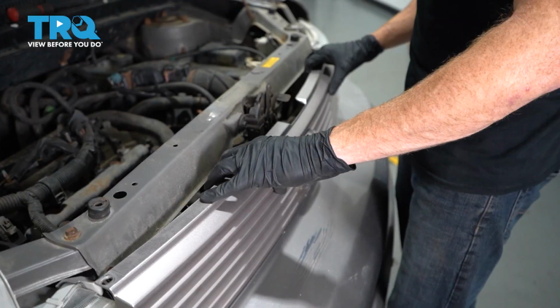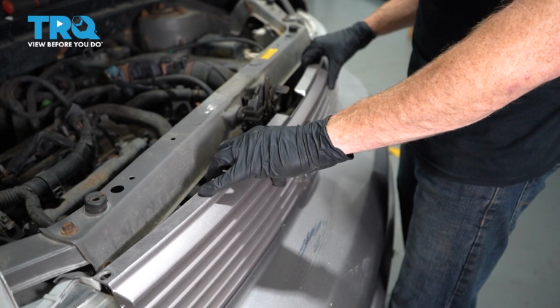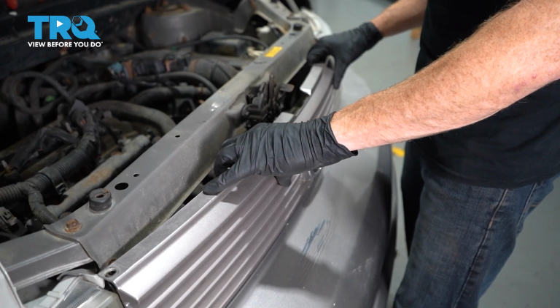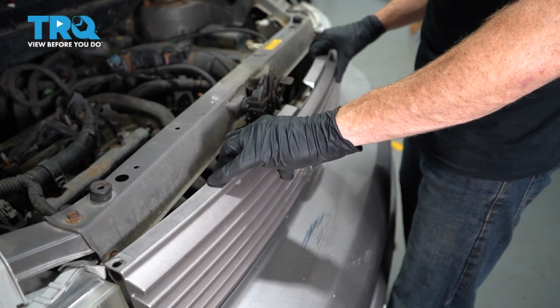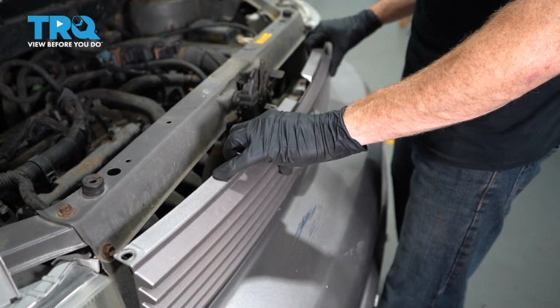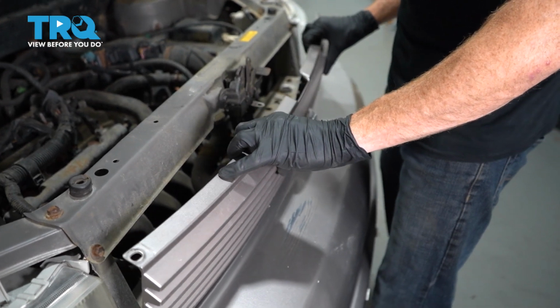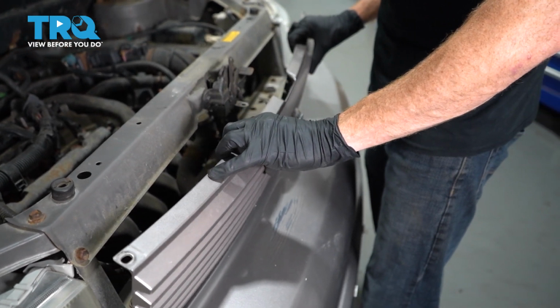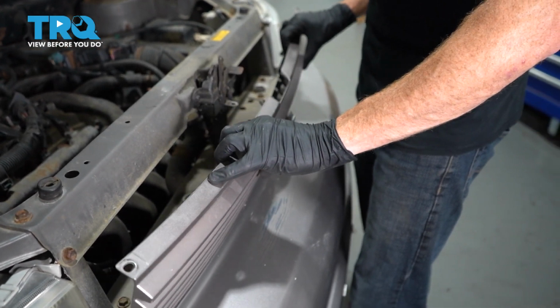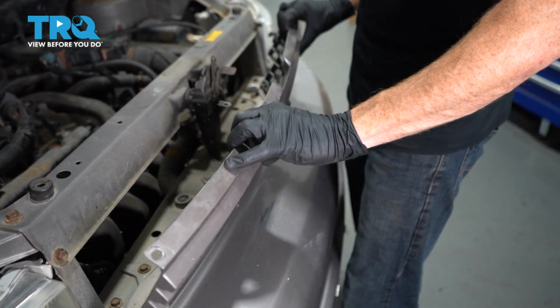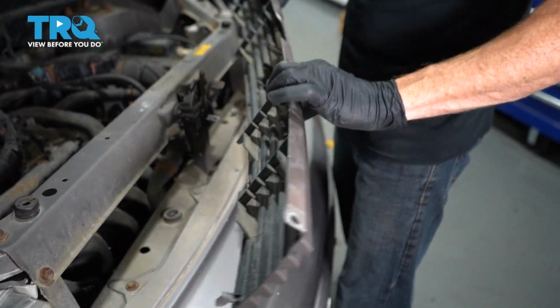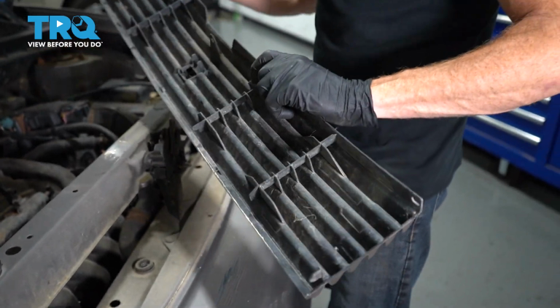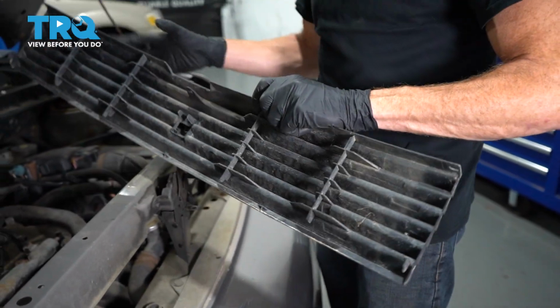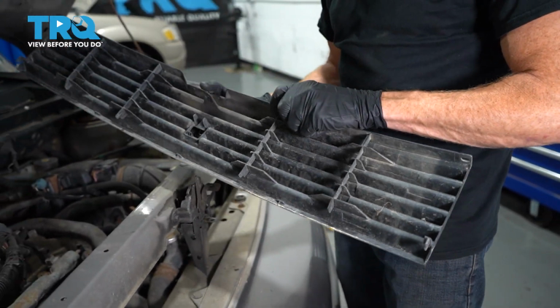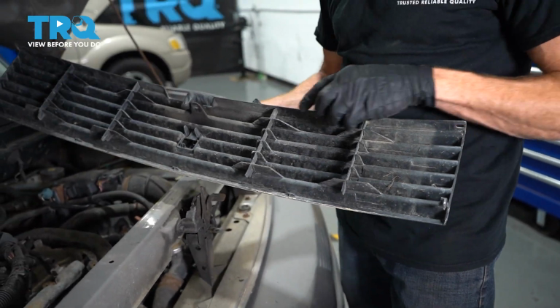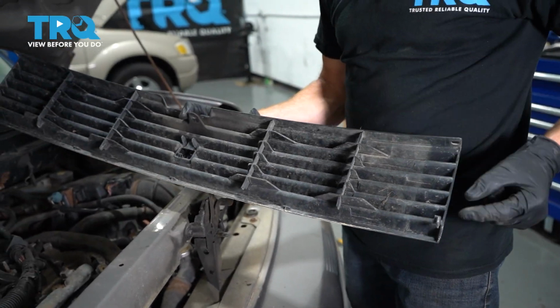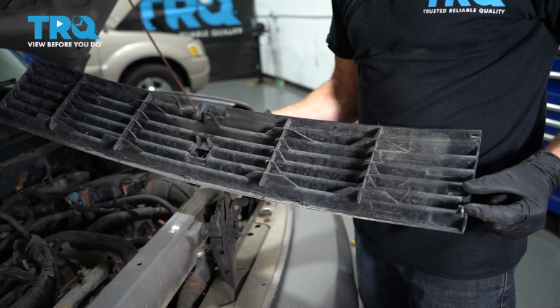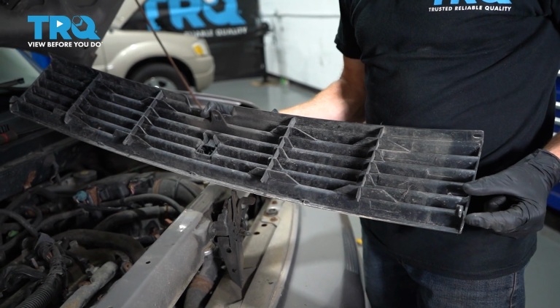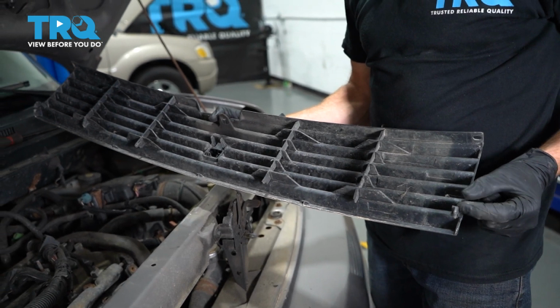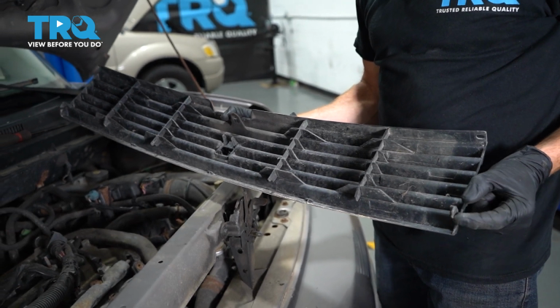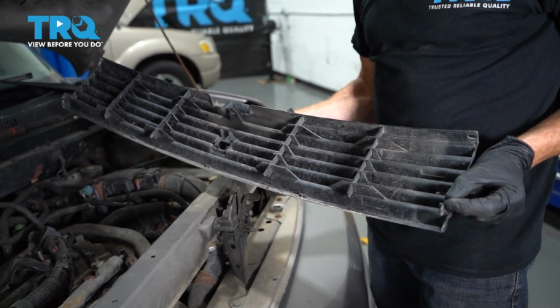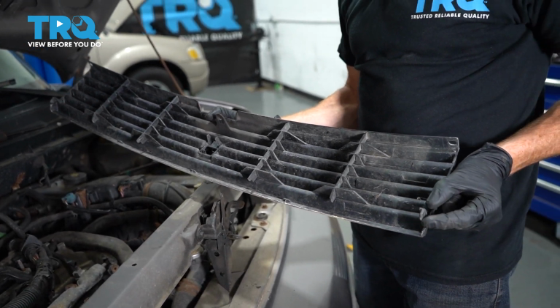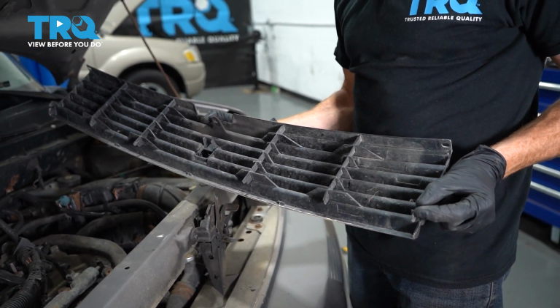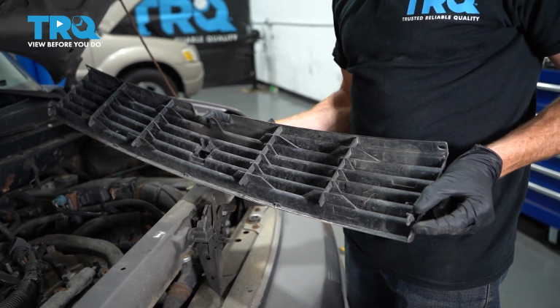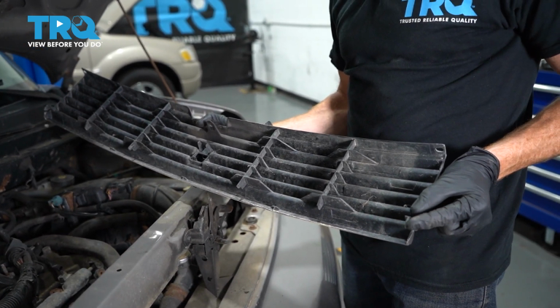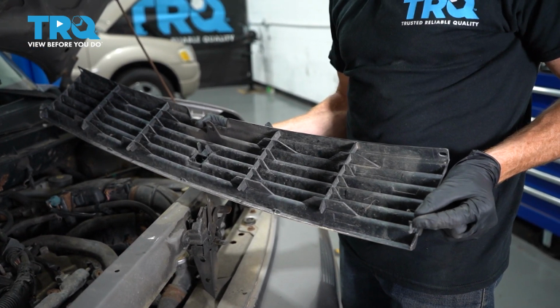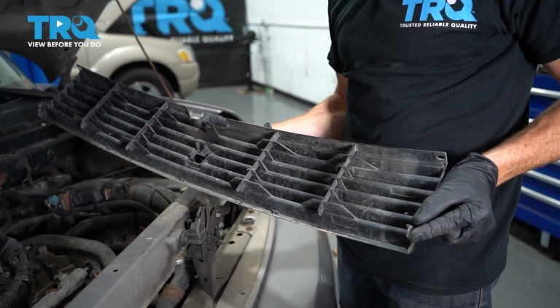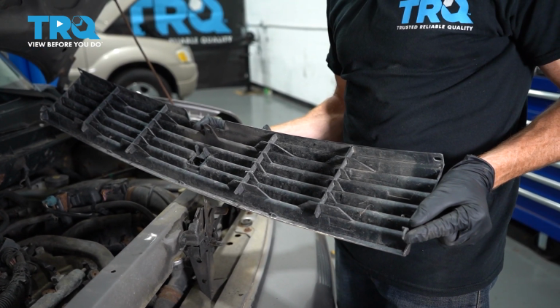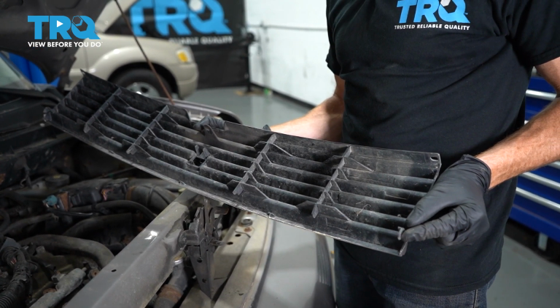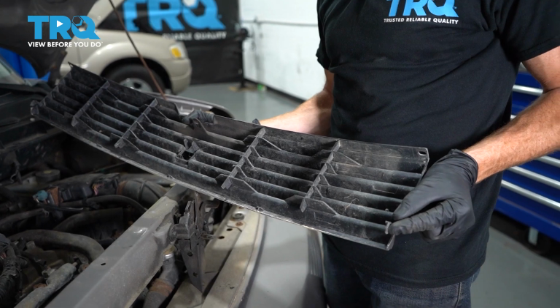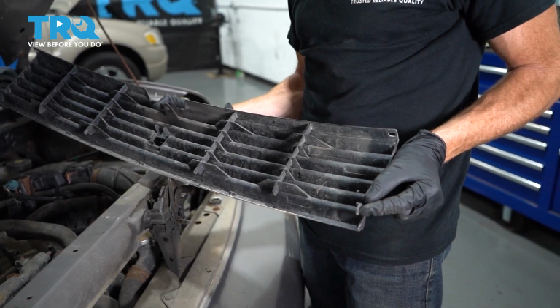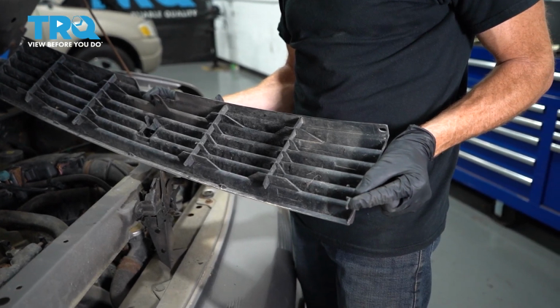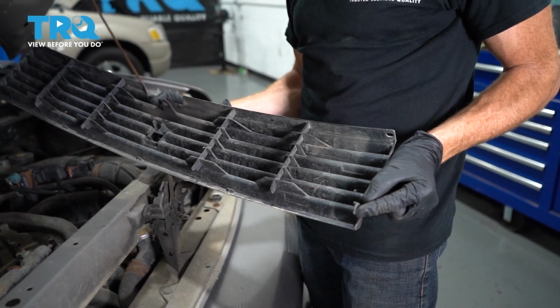Now we can carefully grab onto the grille. We'll start rolling it up and lift it away. Looking at the backside of the grille, on each side you're gonna find that you have these hooks that come down — that's why we had to roll it and lift it up.